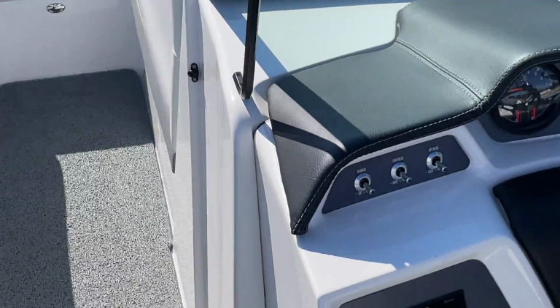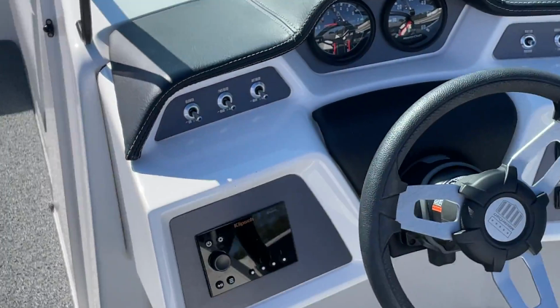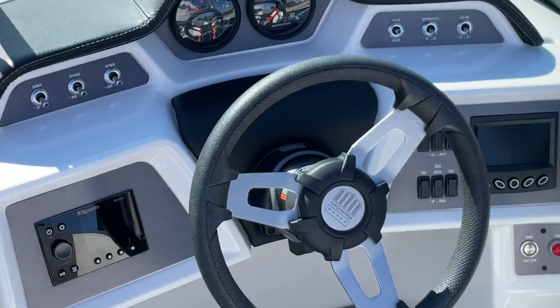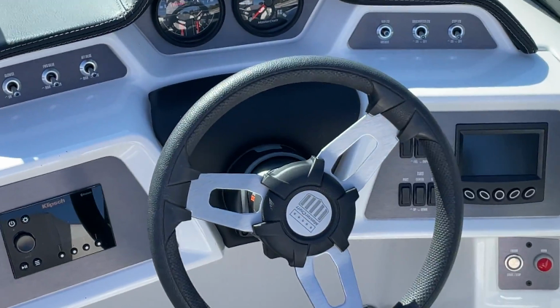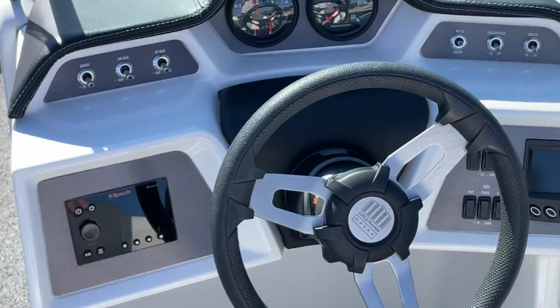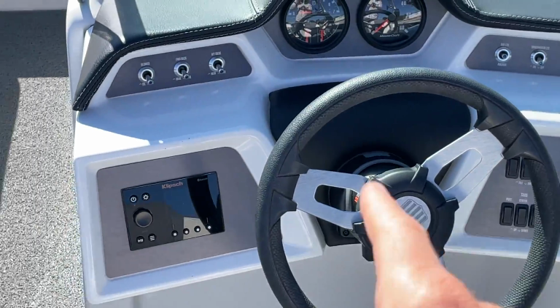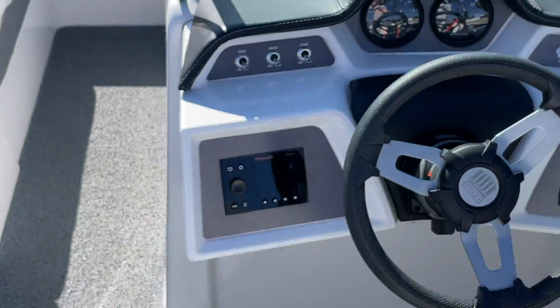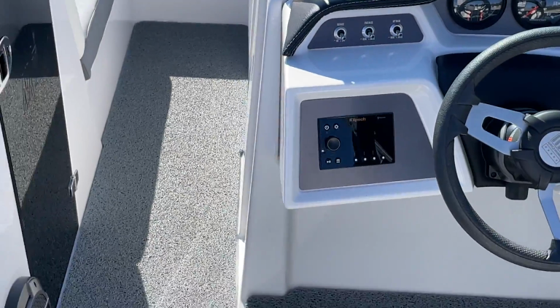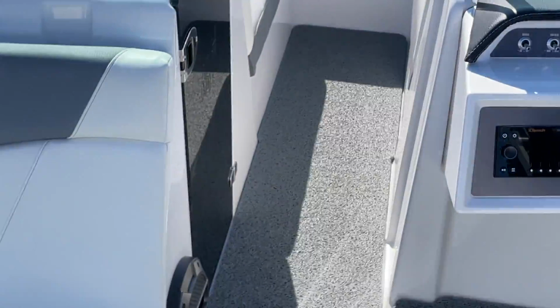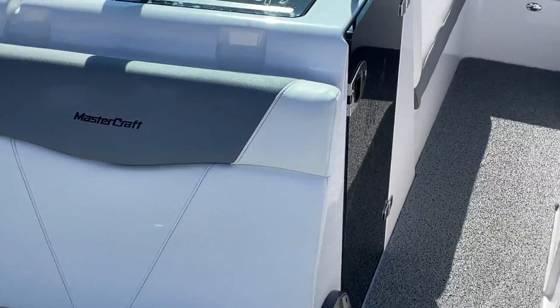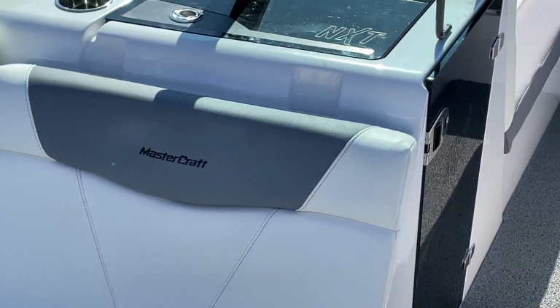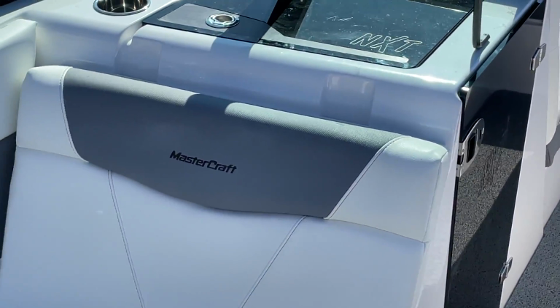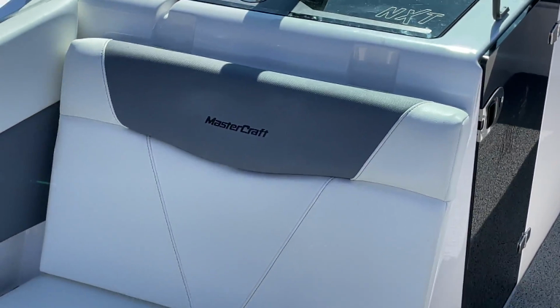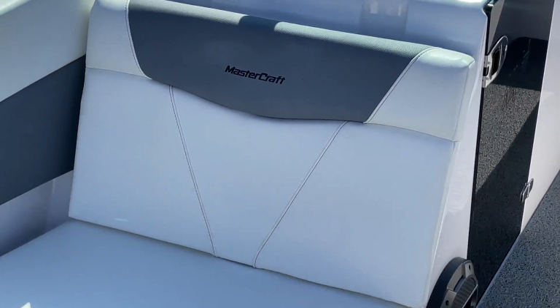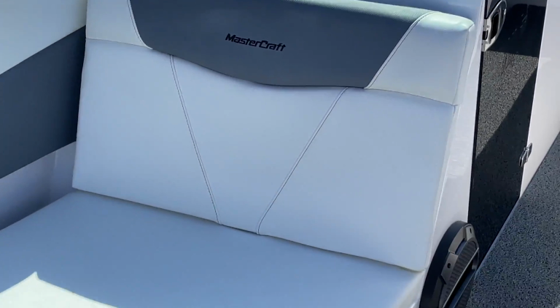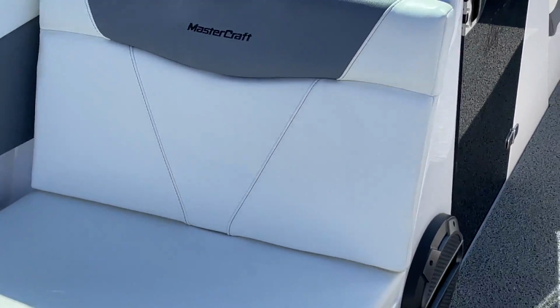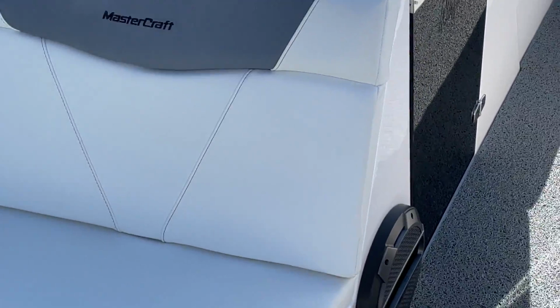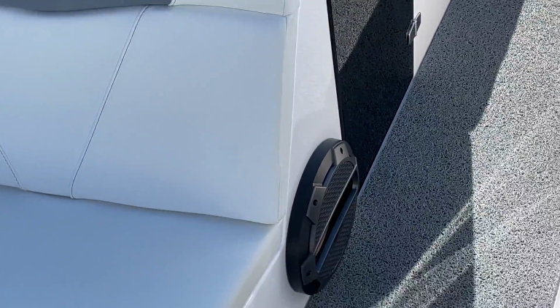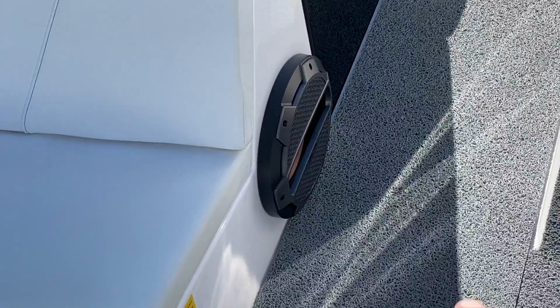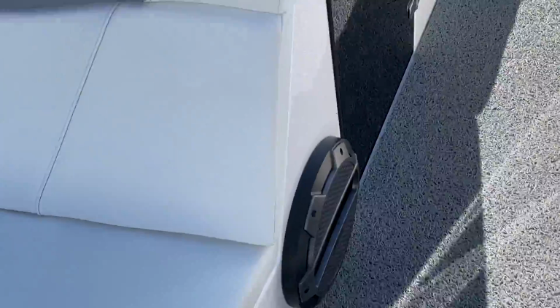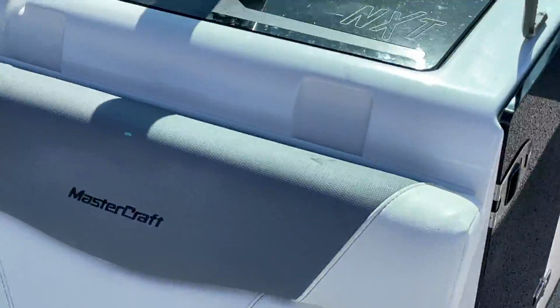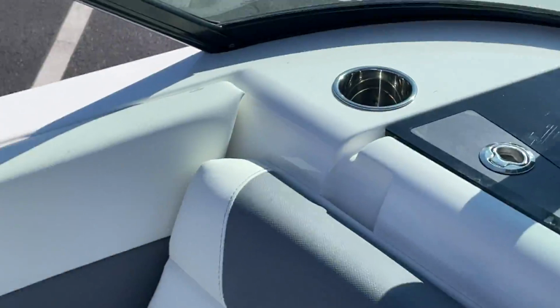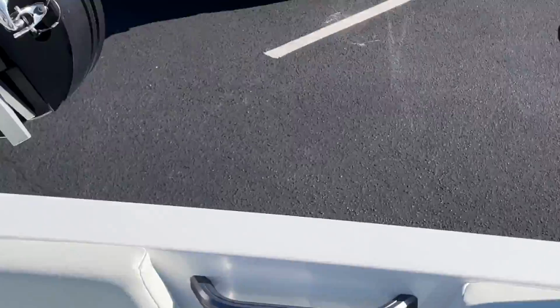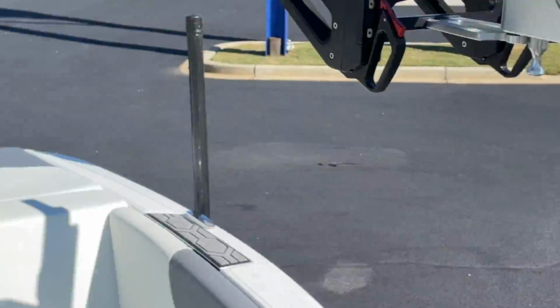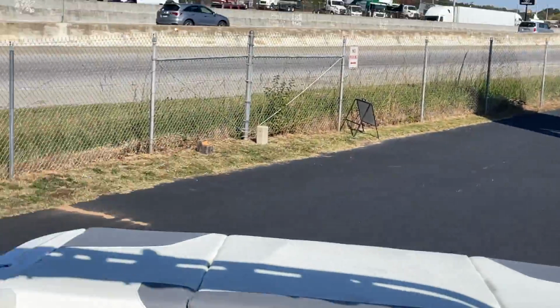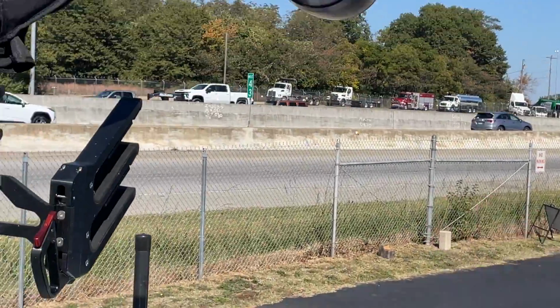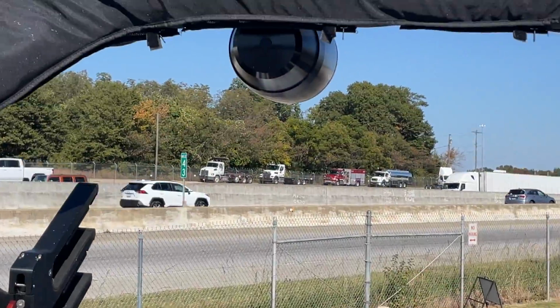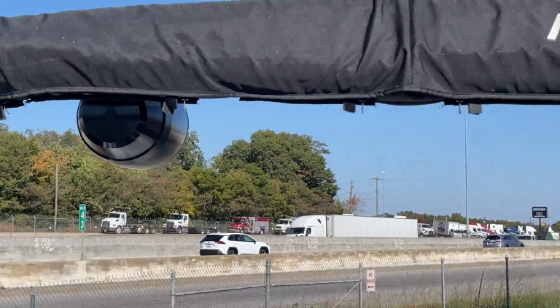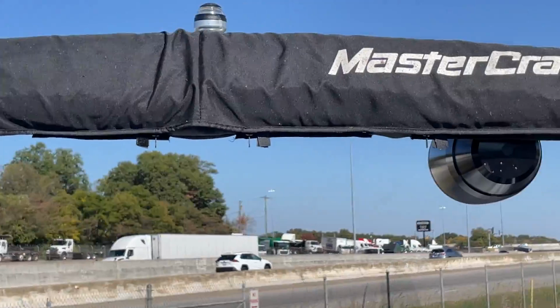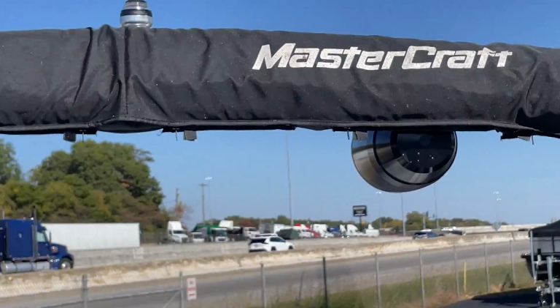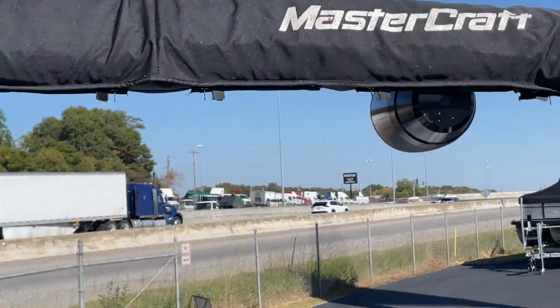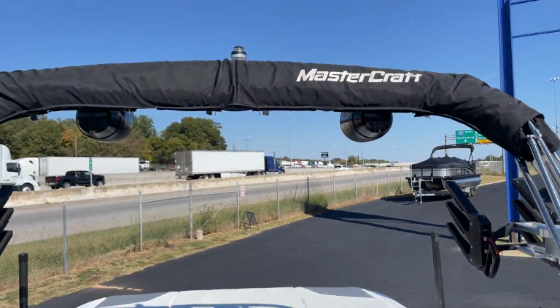Over here we have the four inch screen and cockpit clutch speakers. We did the pro advanced audio, so you've got the subwoofers — there's a subwoofer right there — with the 7.0 speakers up on the tower.